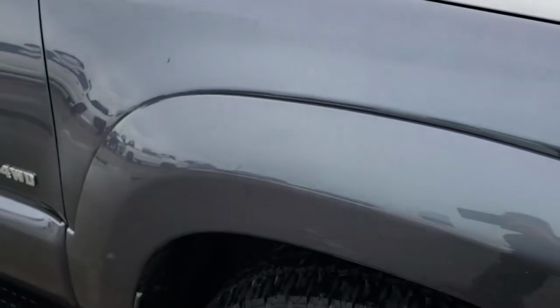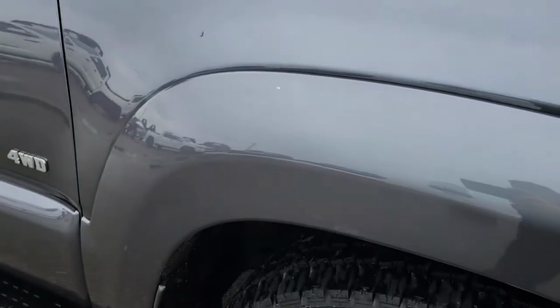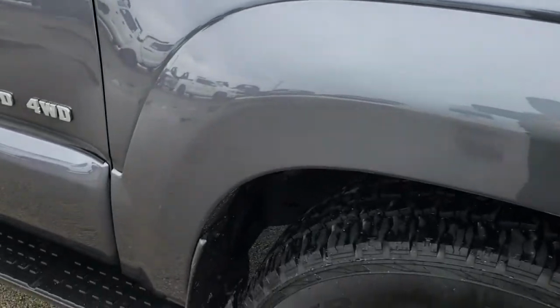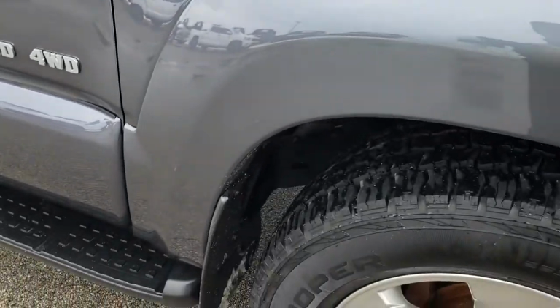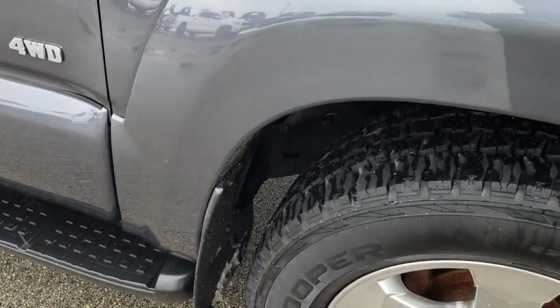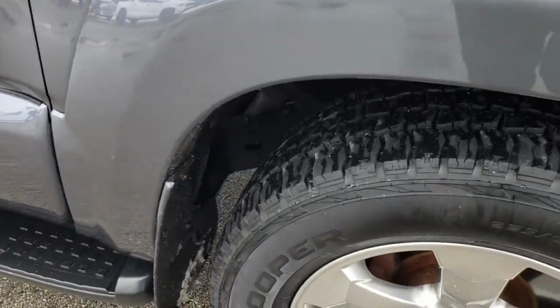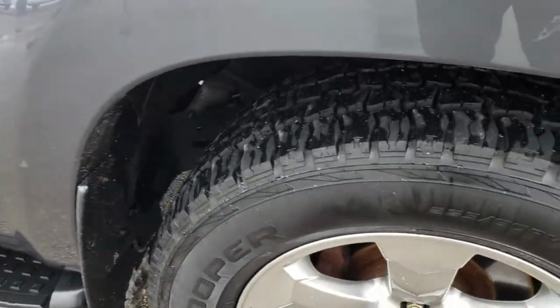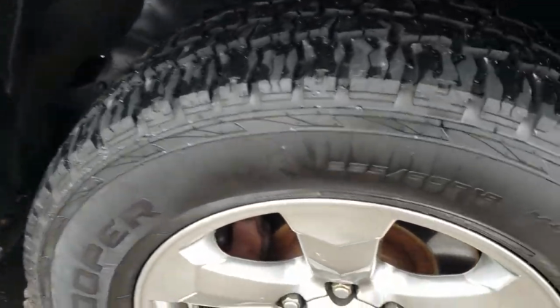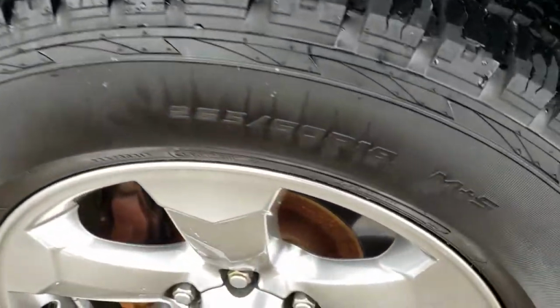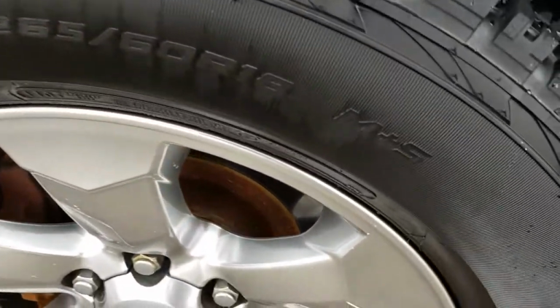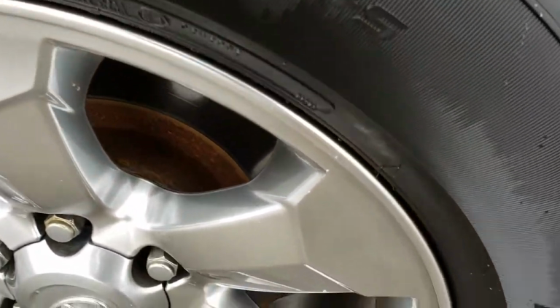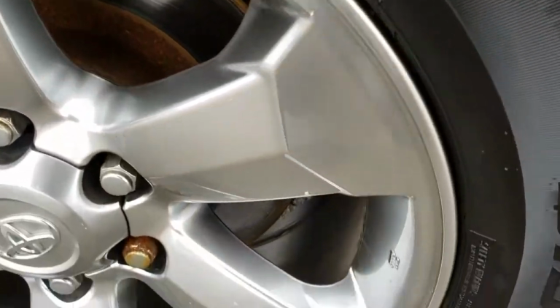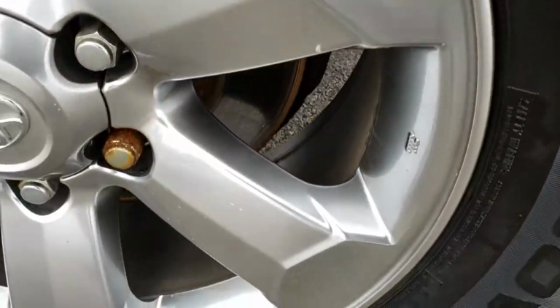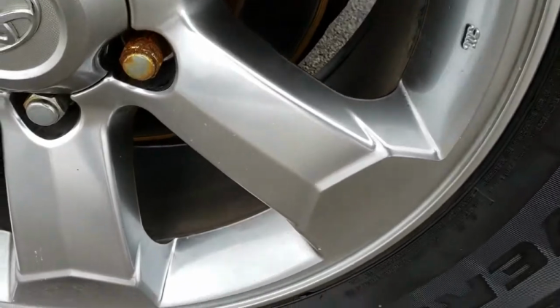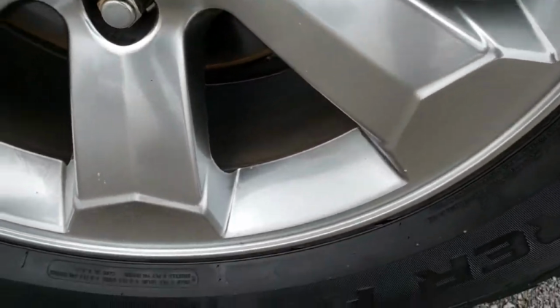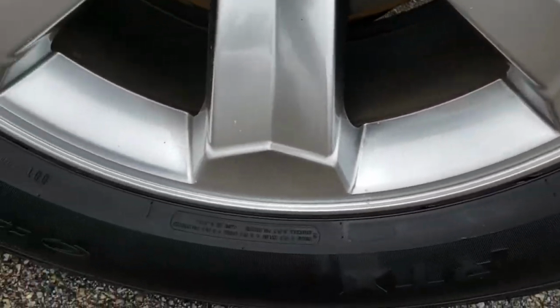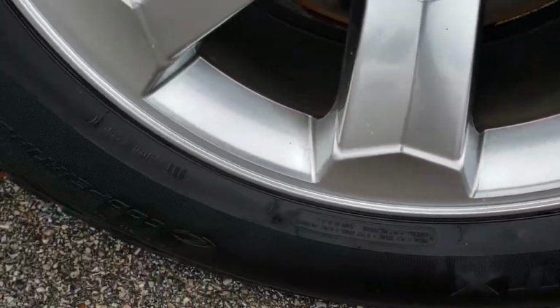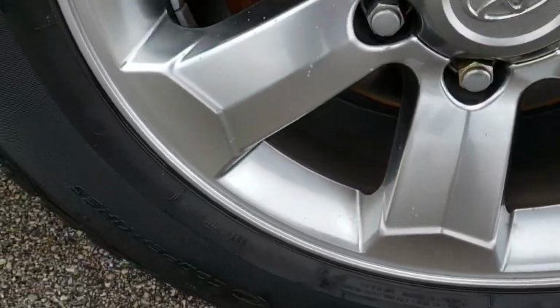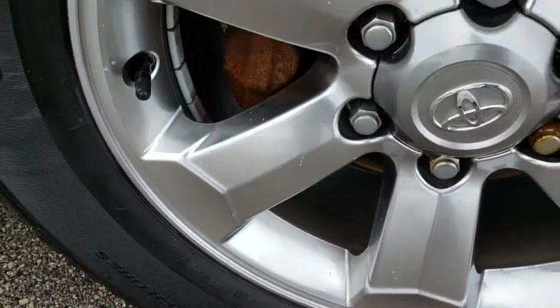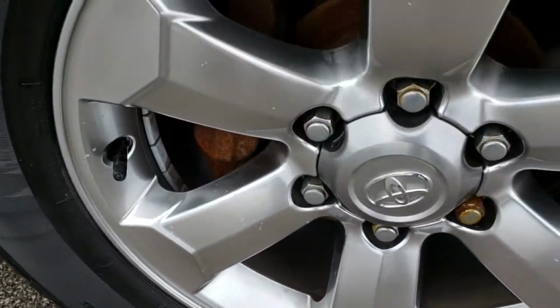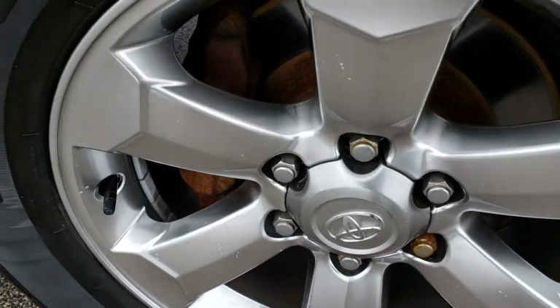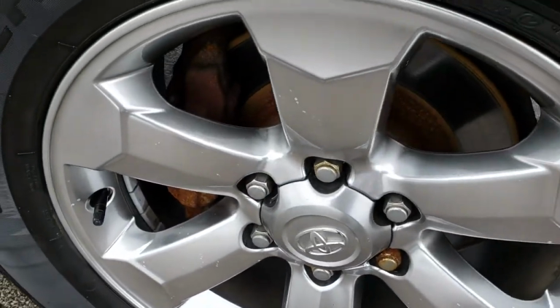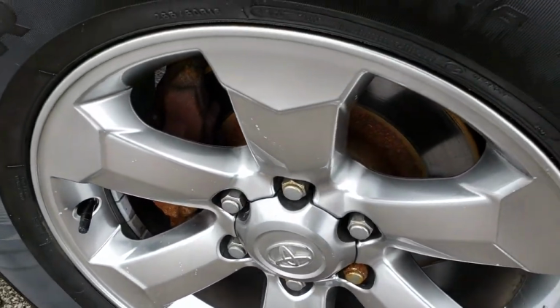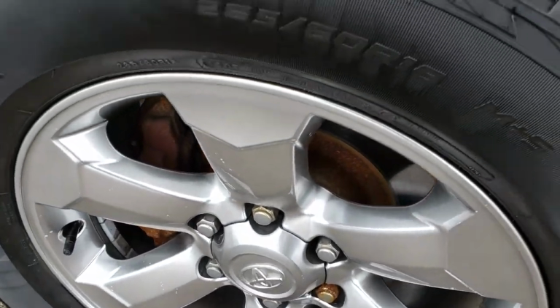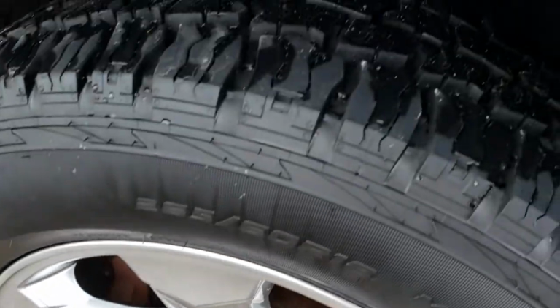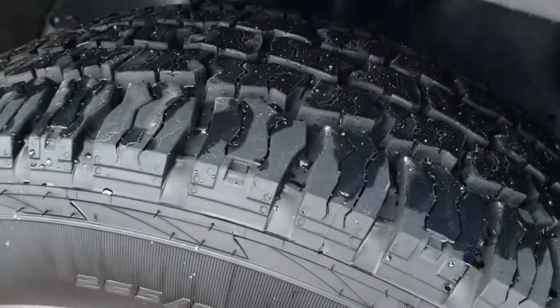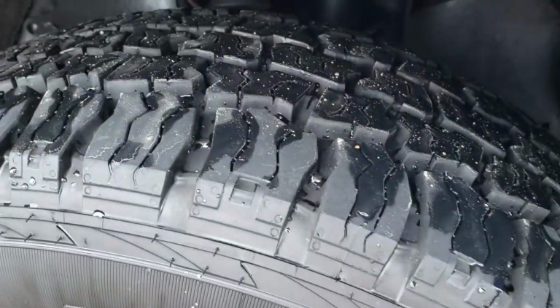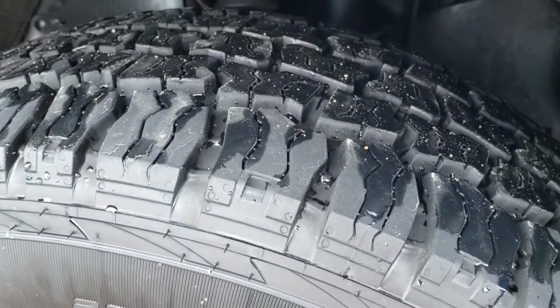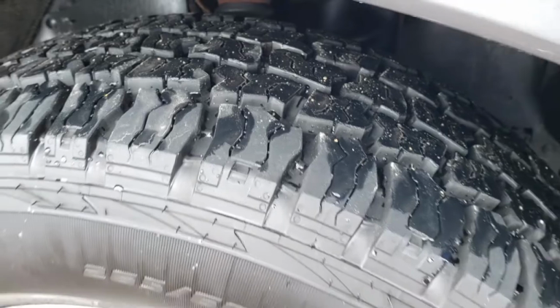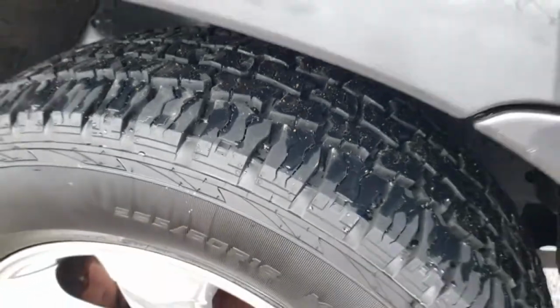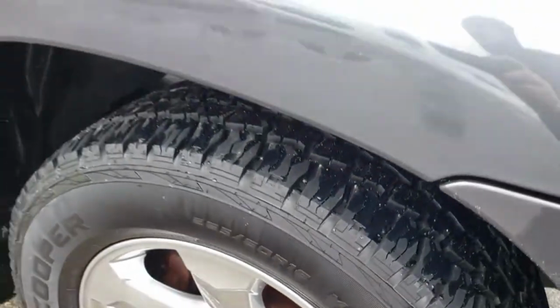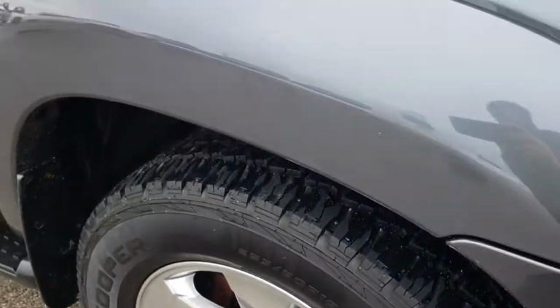The passenger side fender is in really nice condition as well. Passenger side rim — no scuffs, no scrapes or anything like that on there. And that tire is just as new as the driver's side.